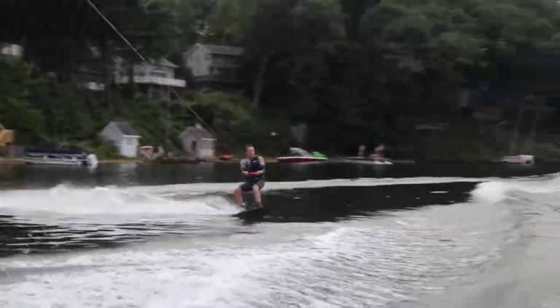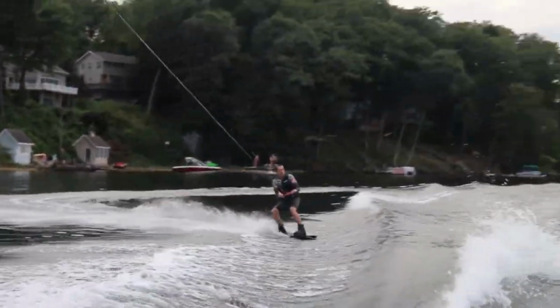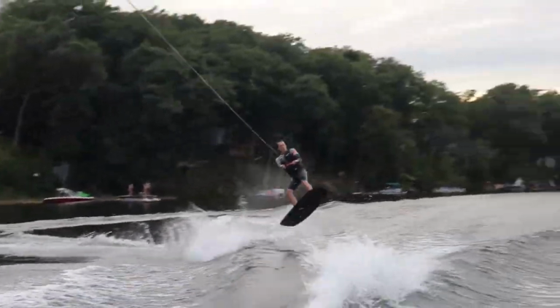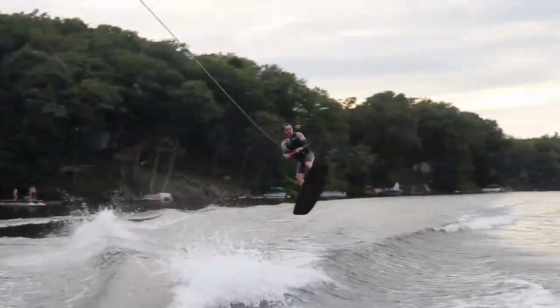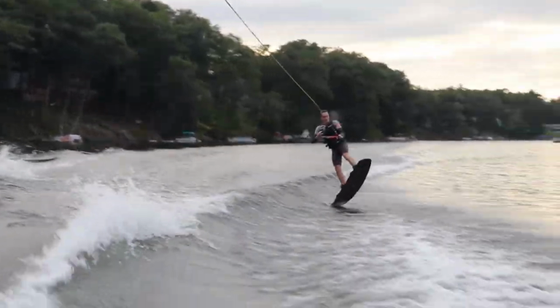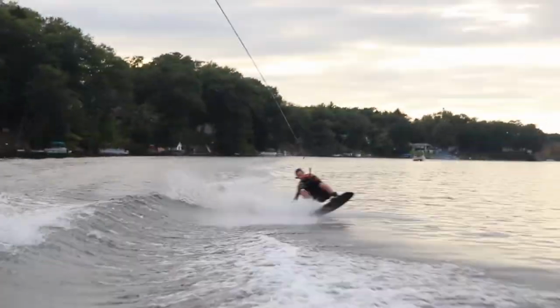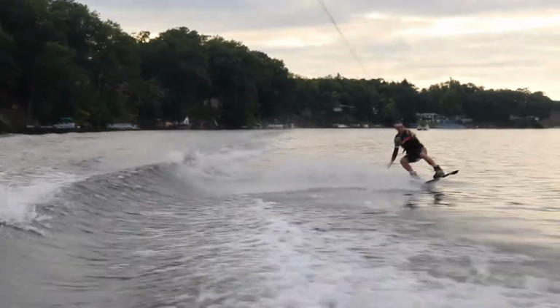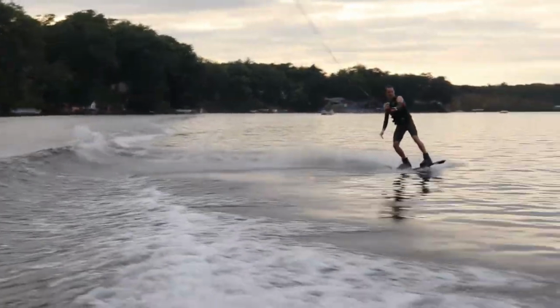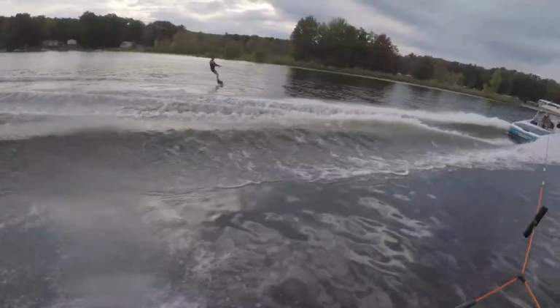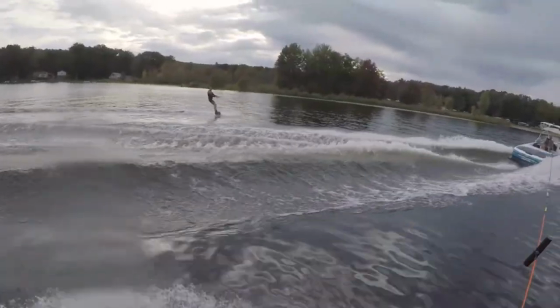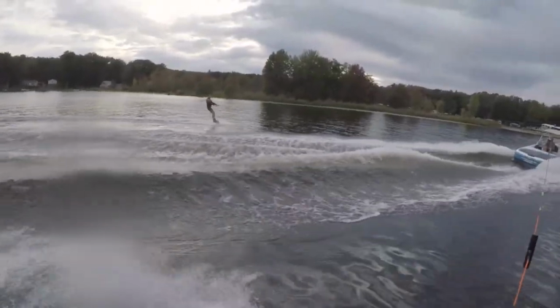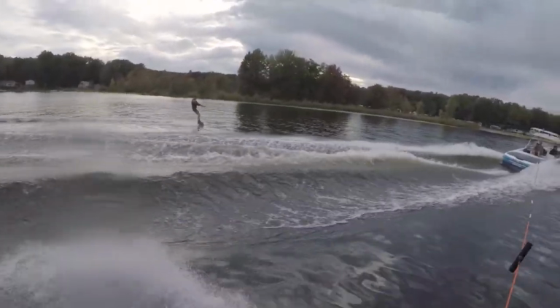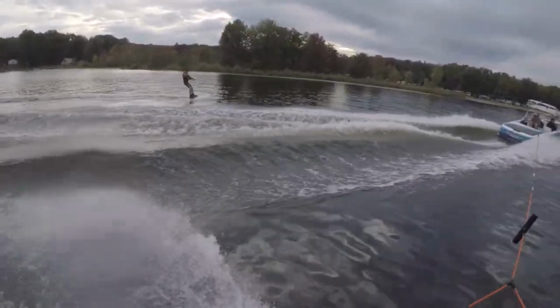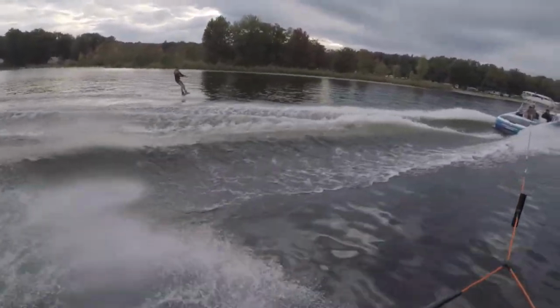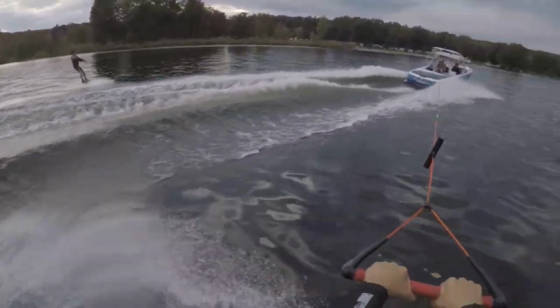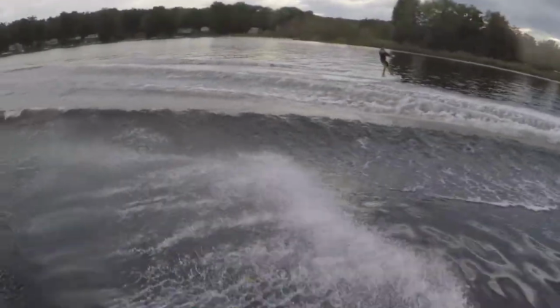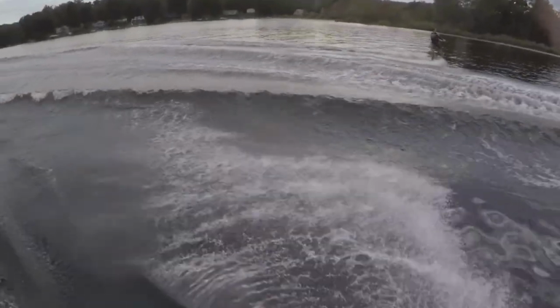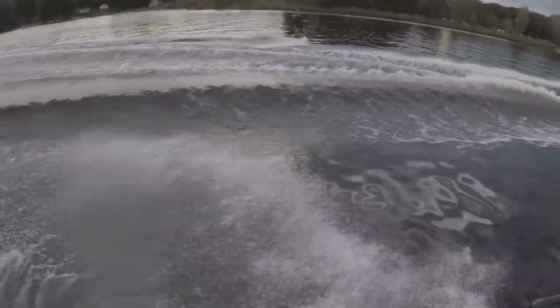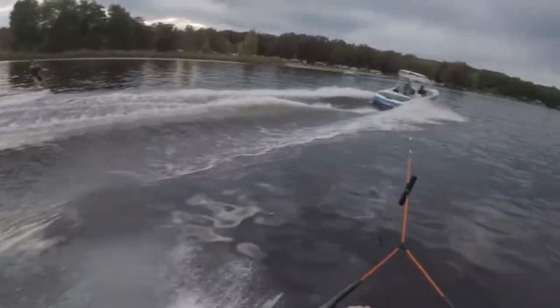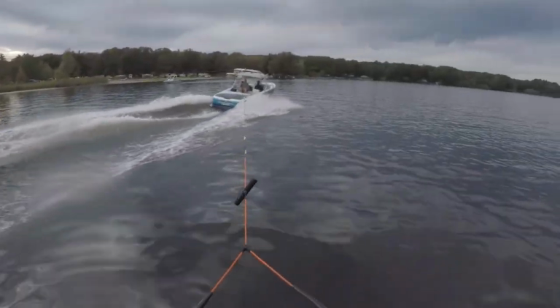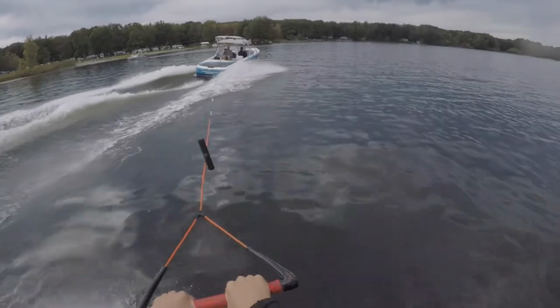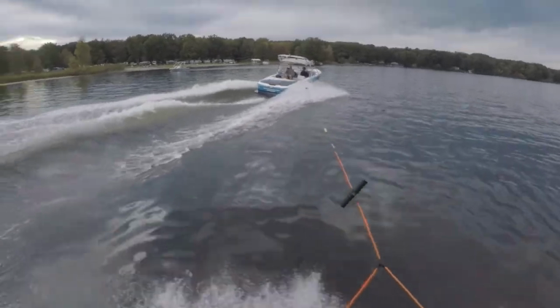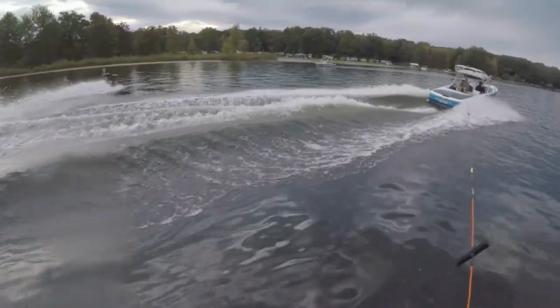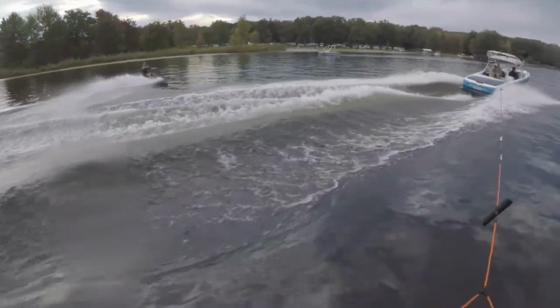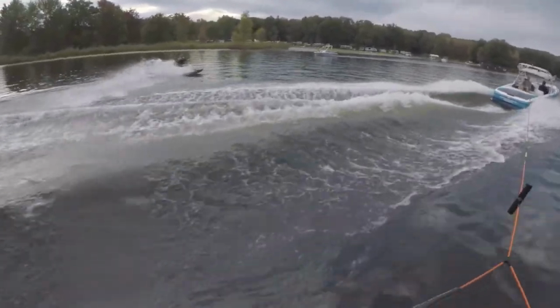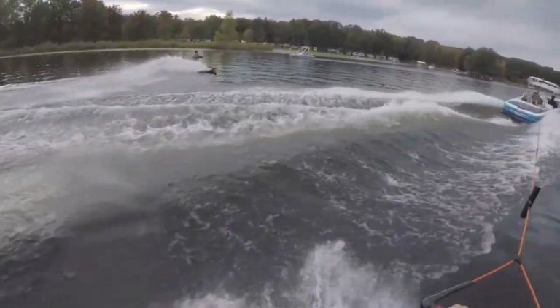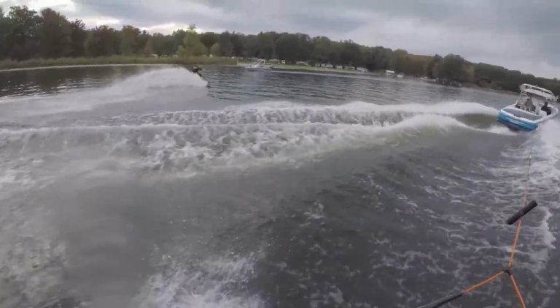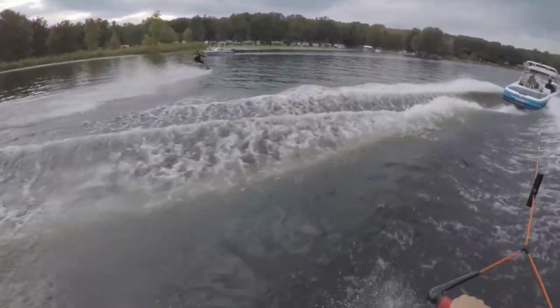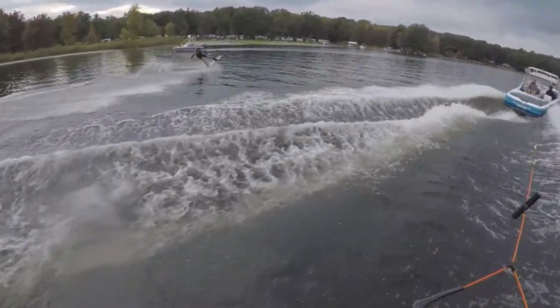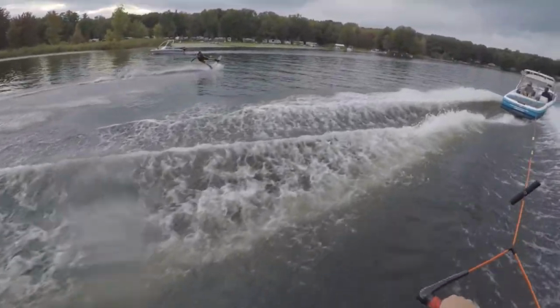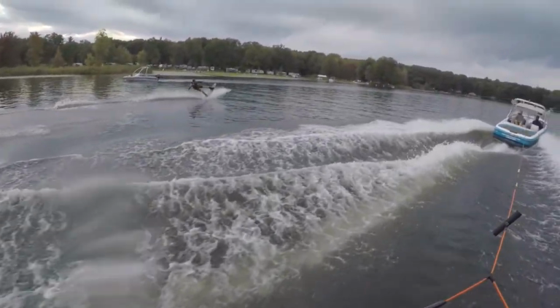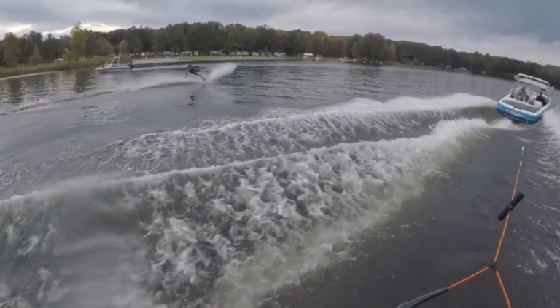So if you're going into the flats, it's not going to be a problem. Bigger boards are also more satisfying when you're doing a butter slide or a power slide — you can spray a lot more water in the air compared to if you had a smaller board.